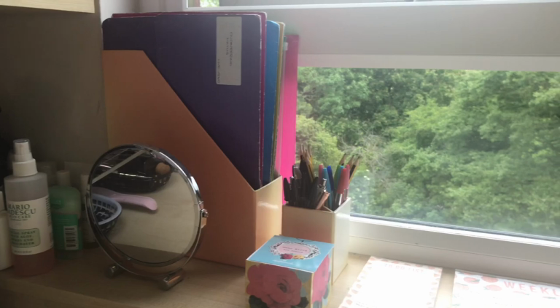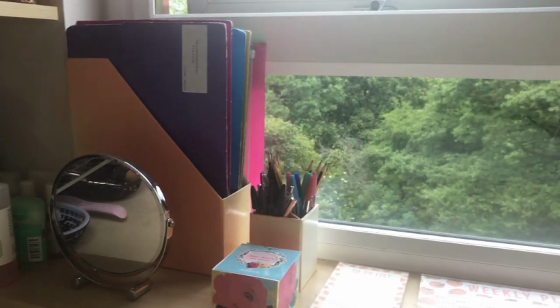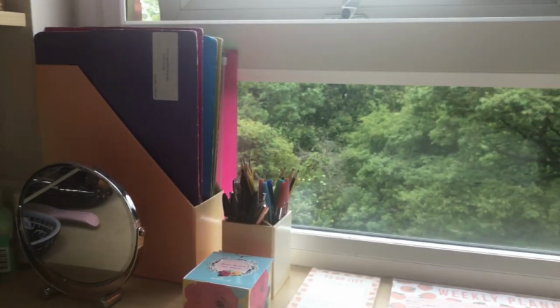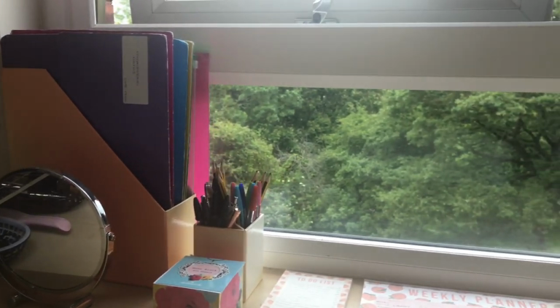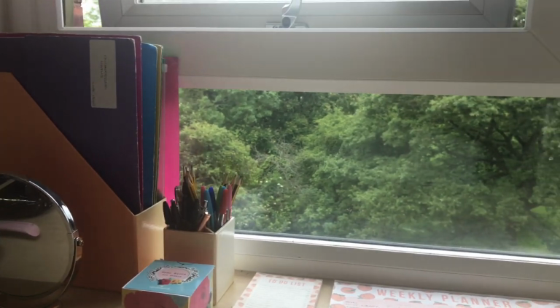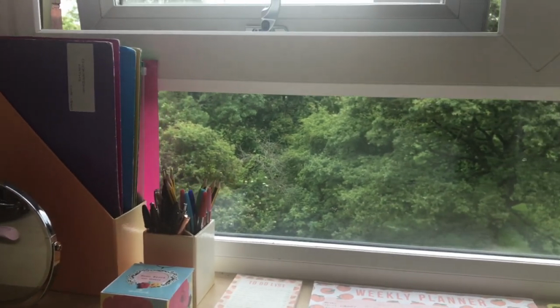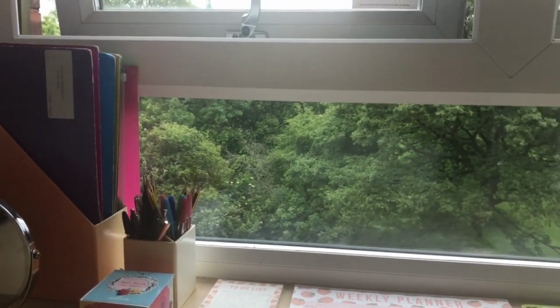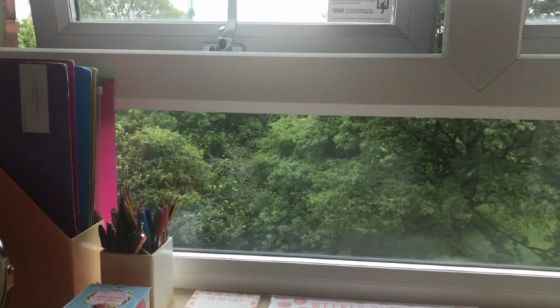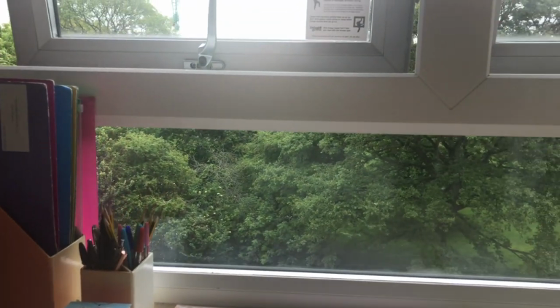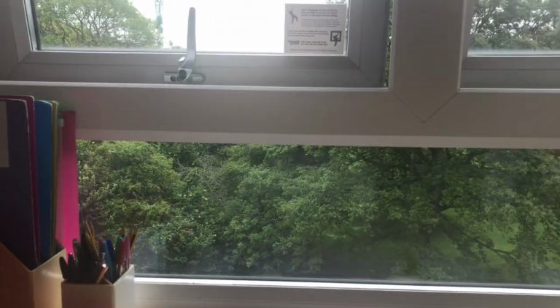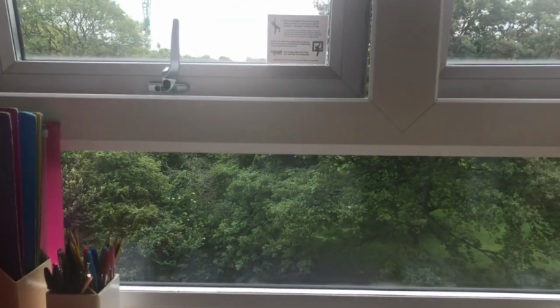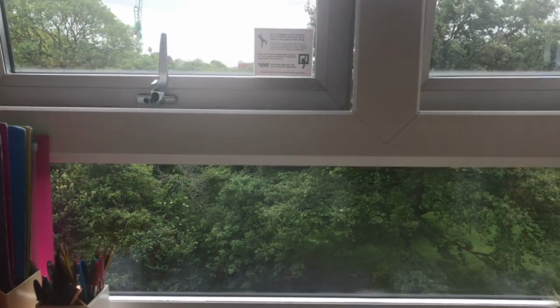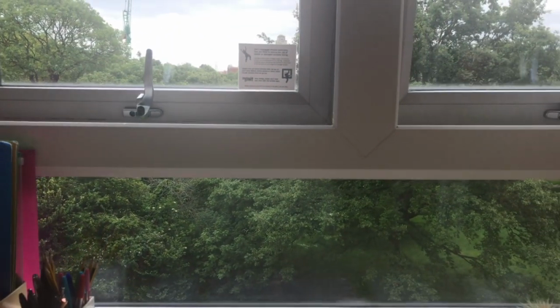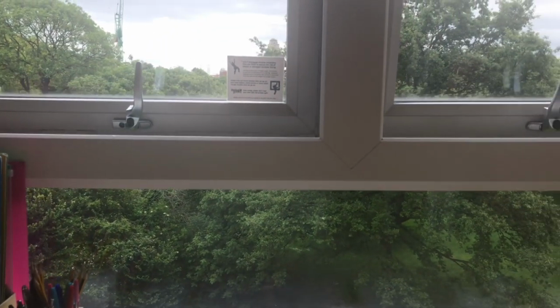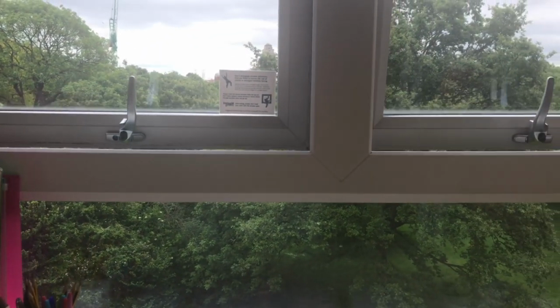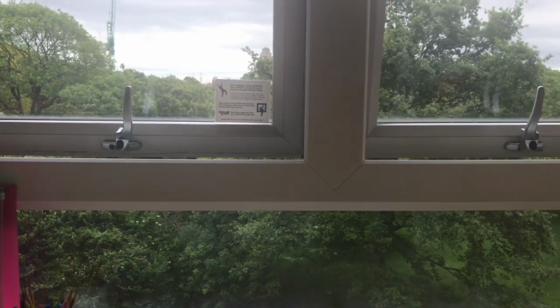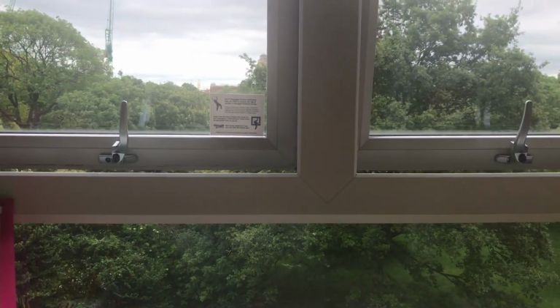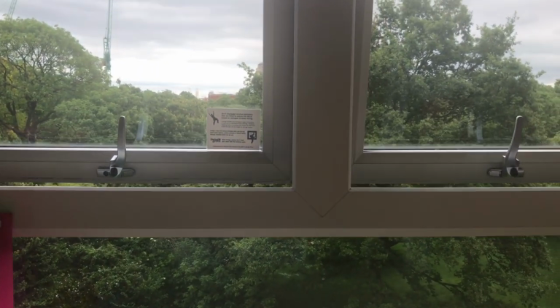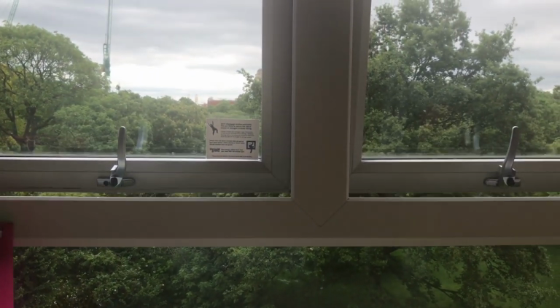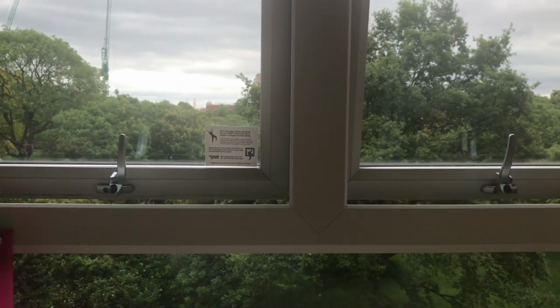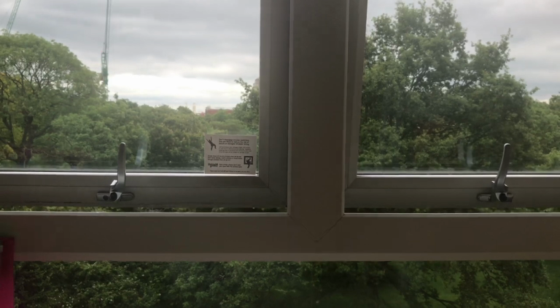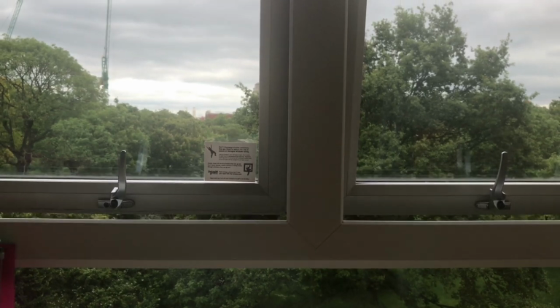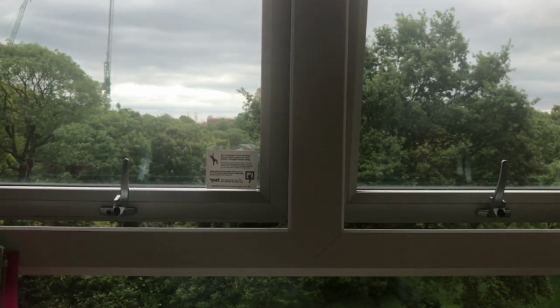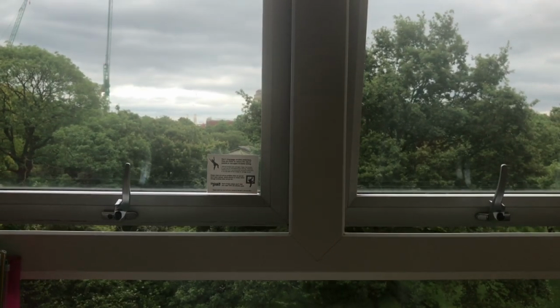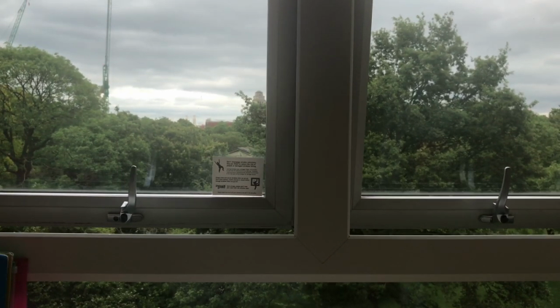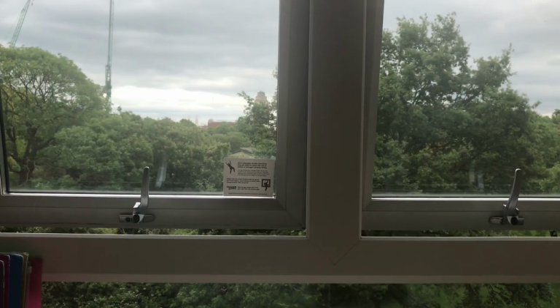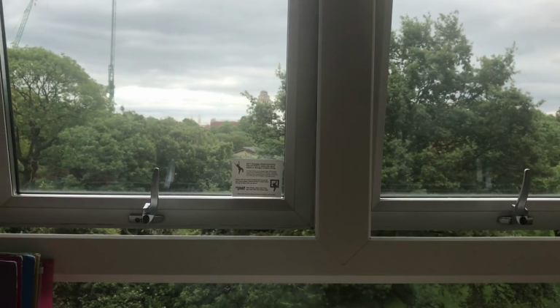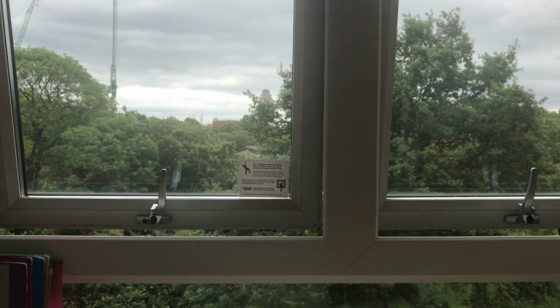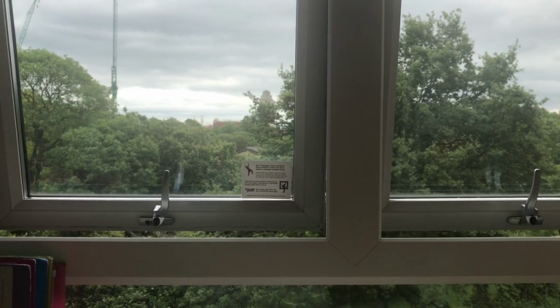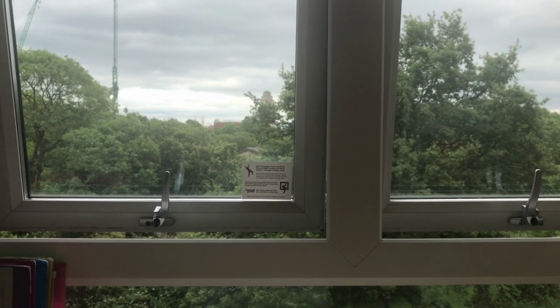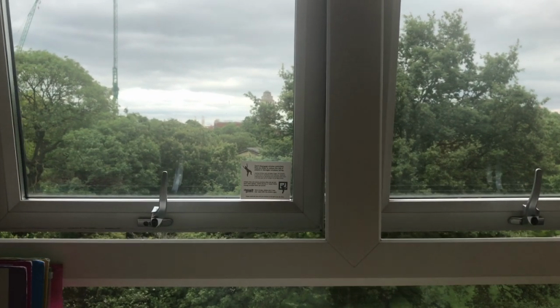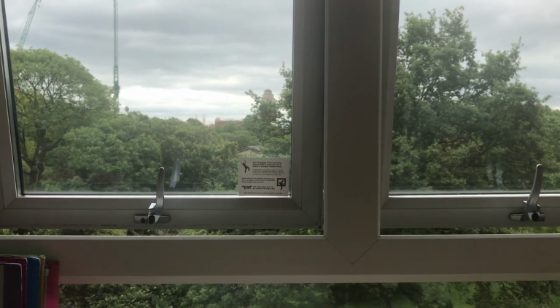As well as being on the fourth floor, I face St George's Field so I have a really nice view when I look out the window, and I can even see the Parkinson building.